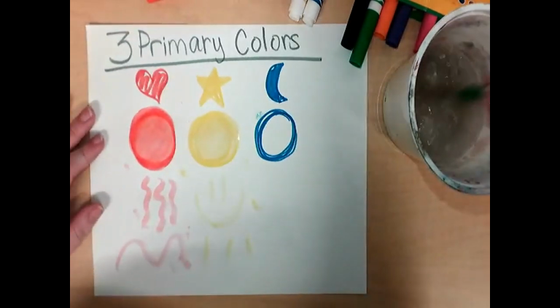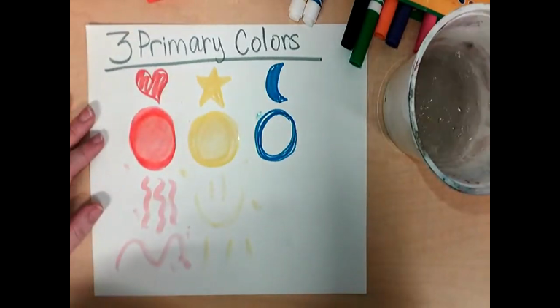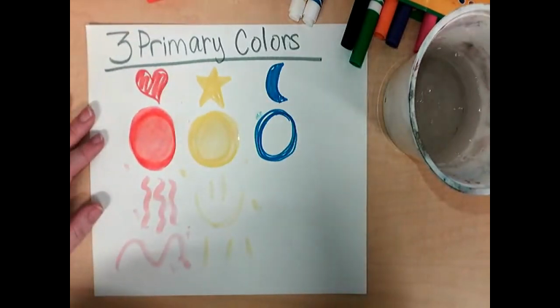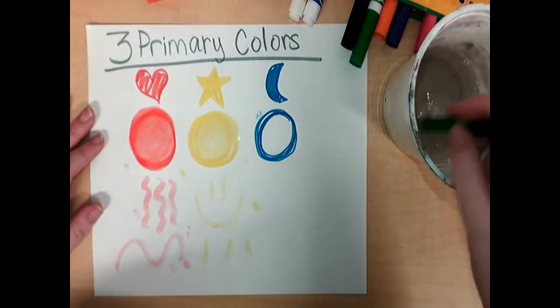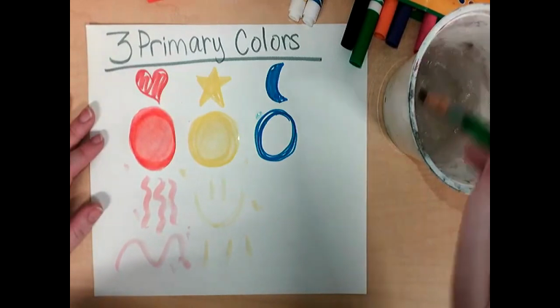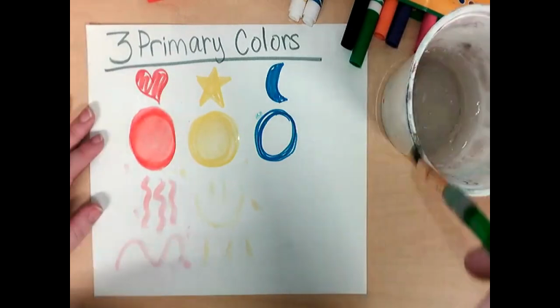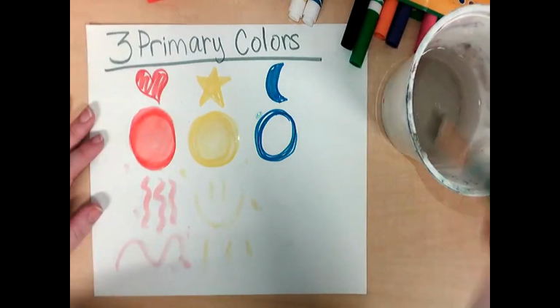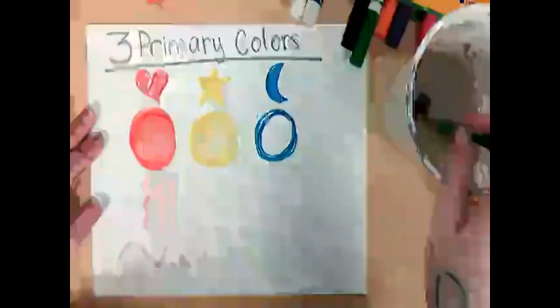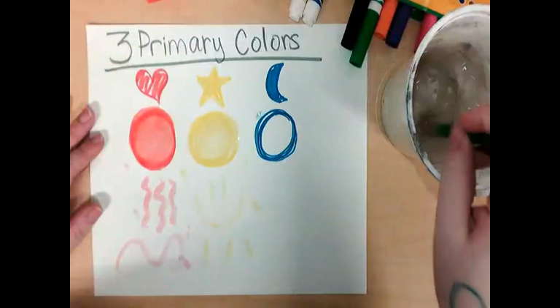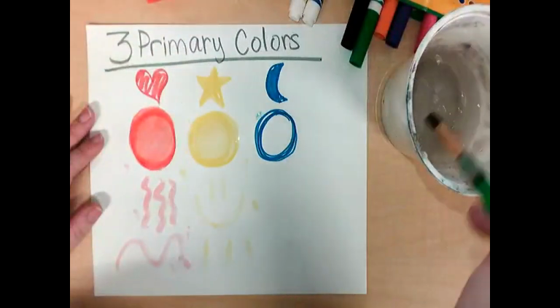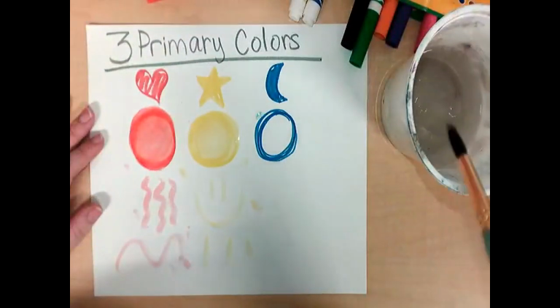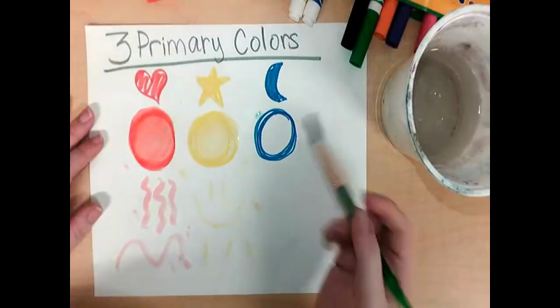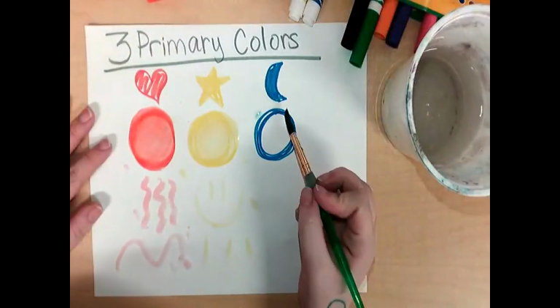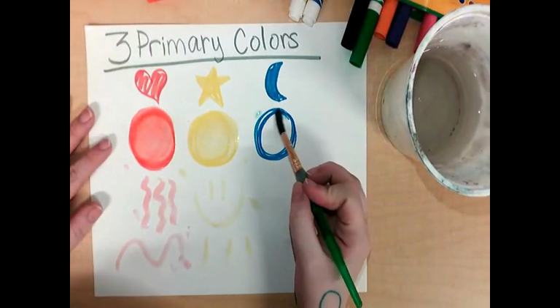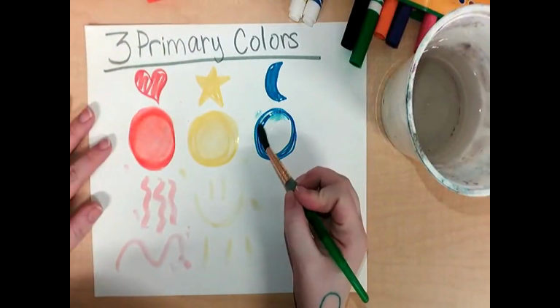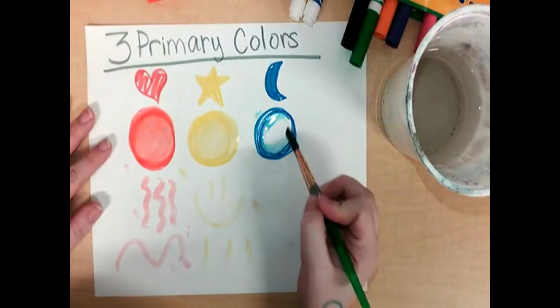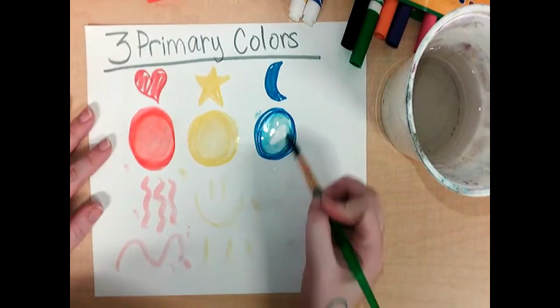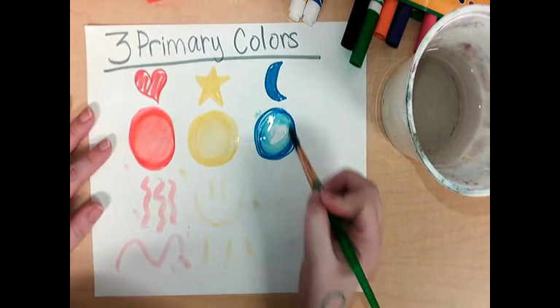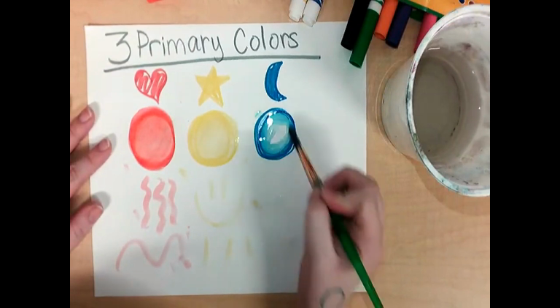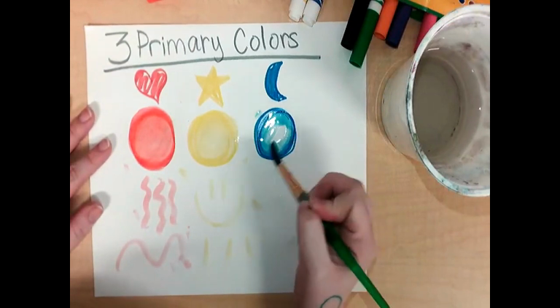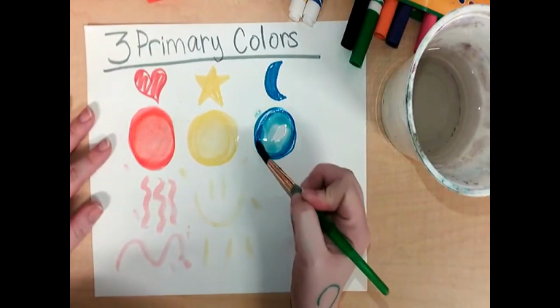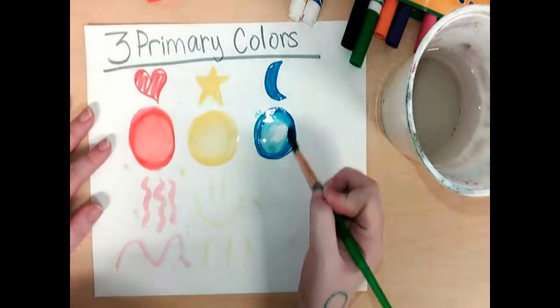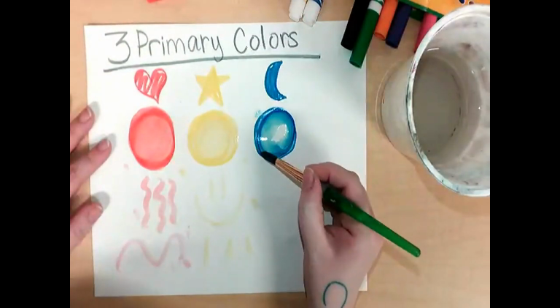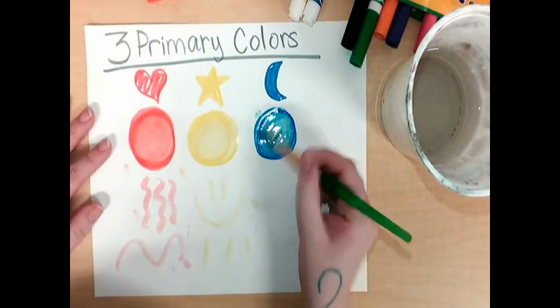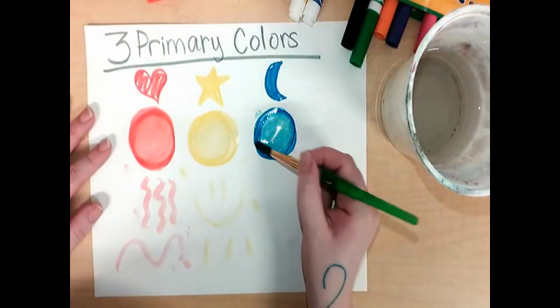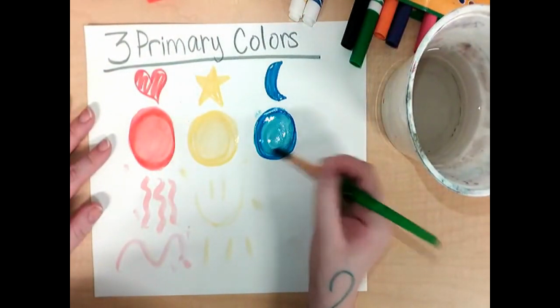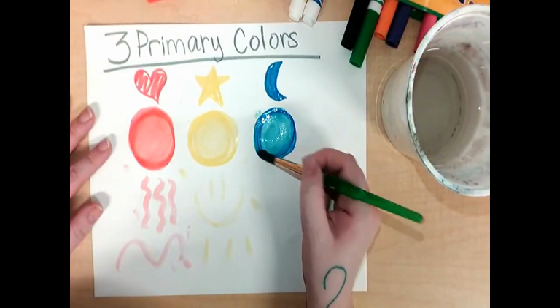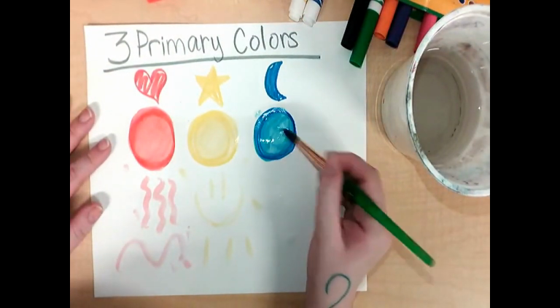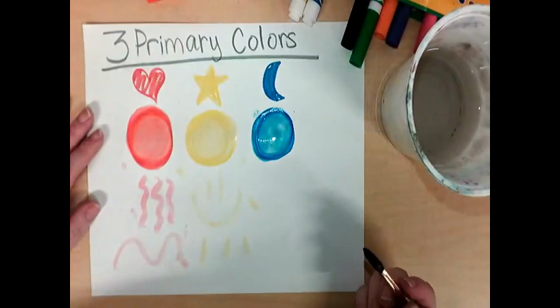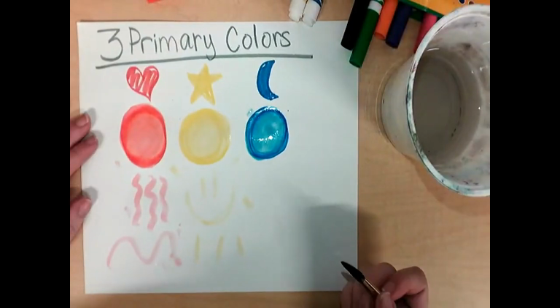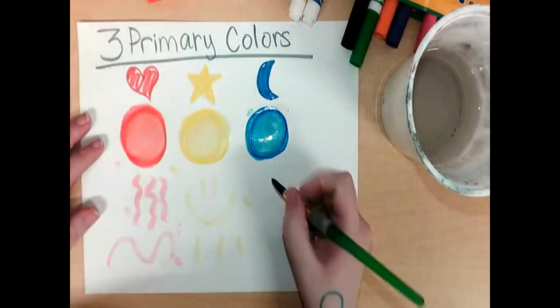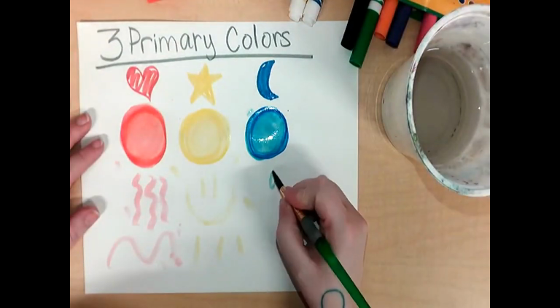Tap, tap, swirl, wipe, wipe to change the colors. And let's make some blue paint as well. Because what are the three primary colors? Red, yellow, and blue.